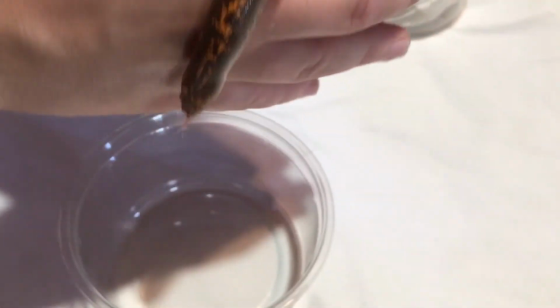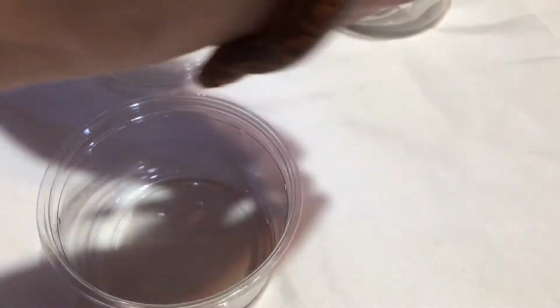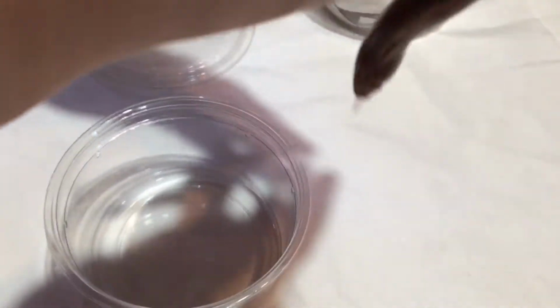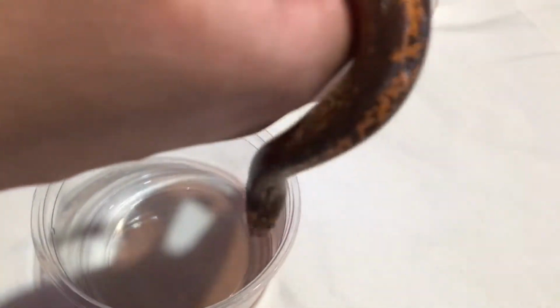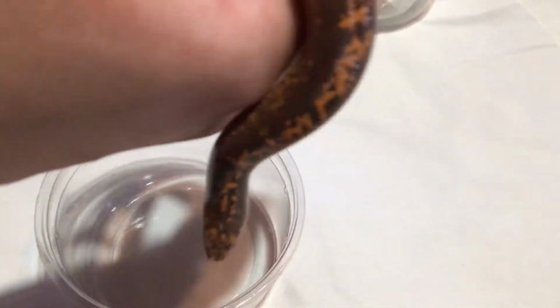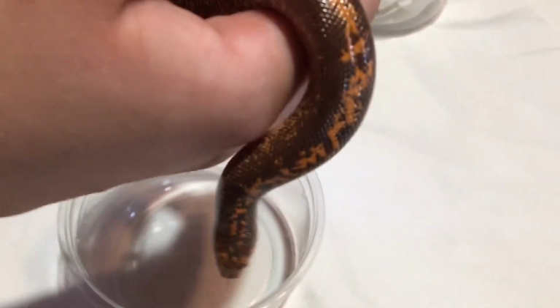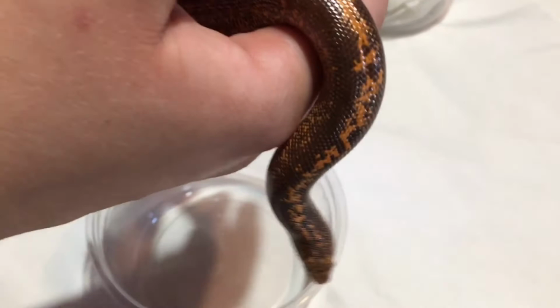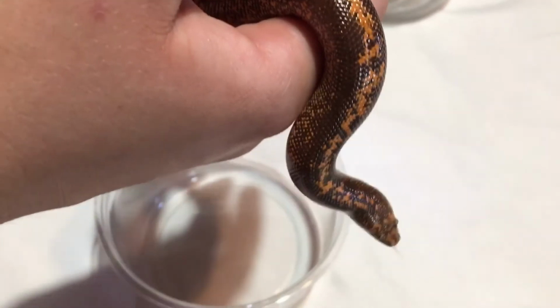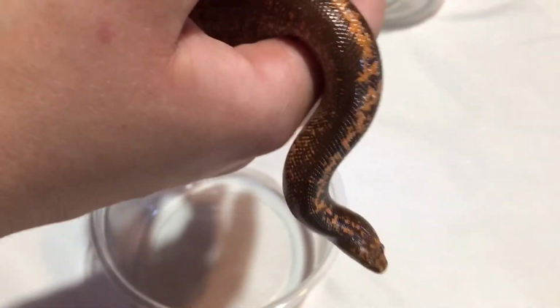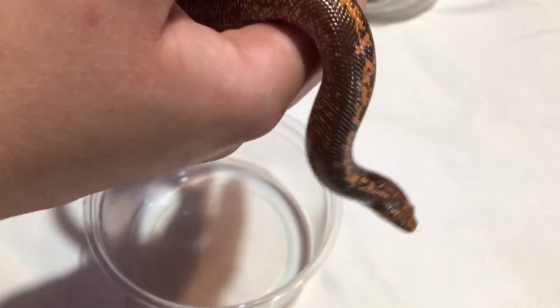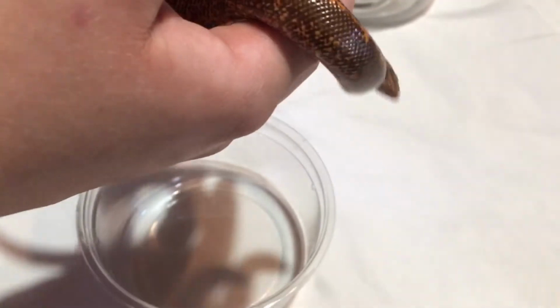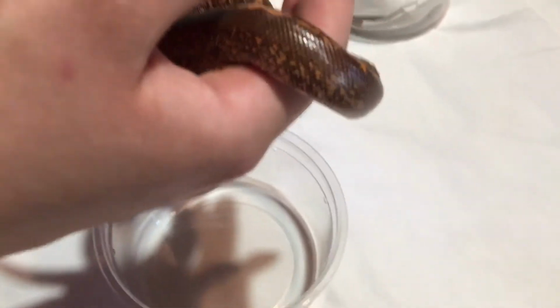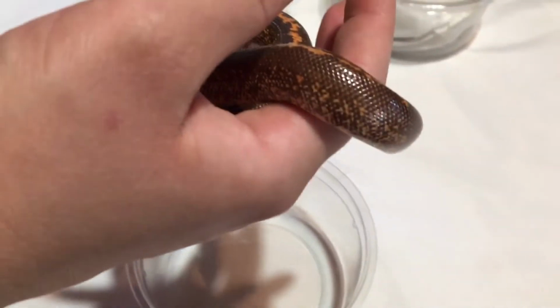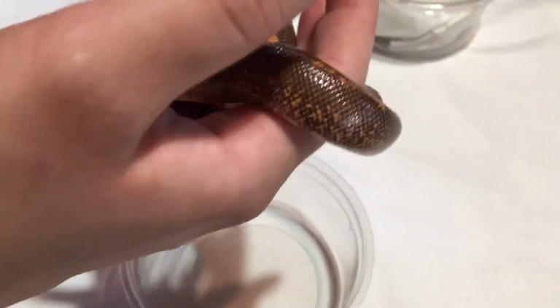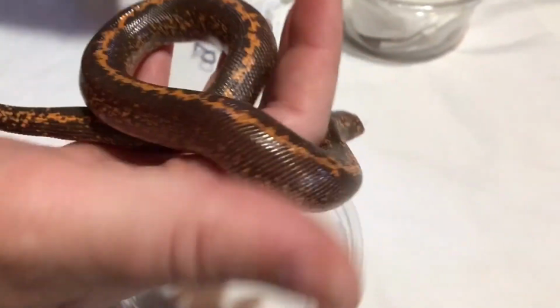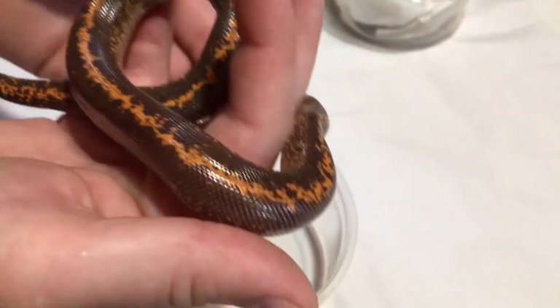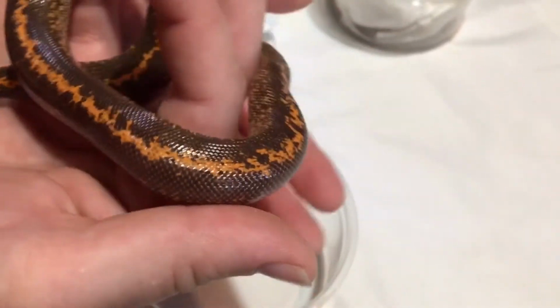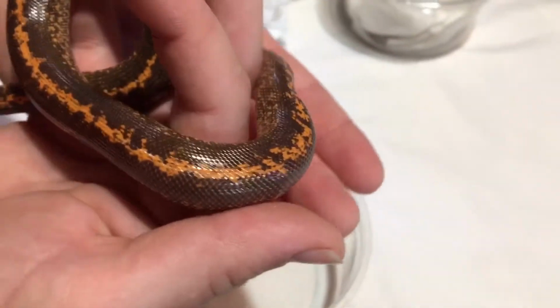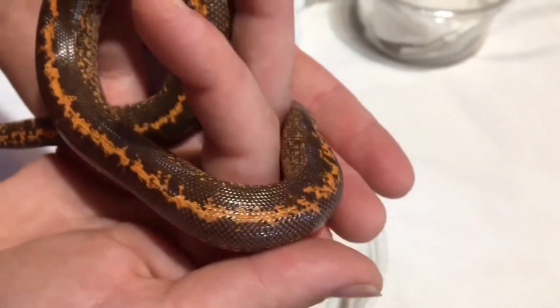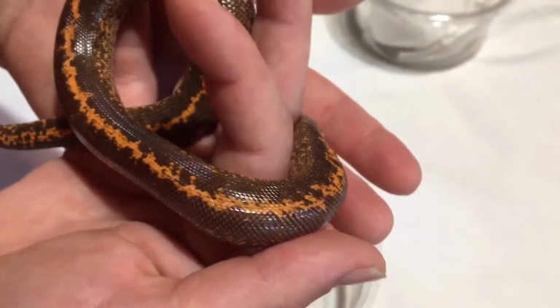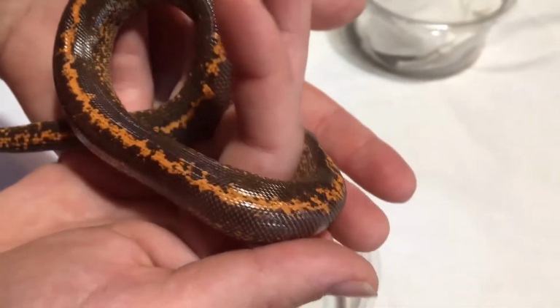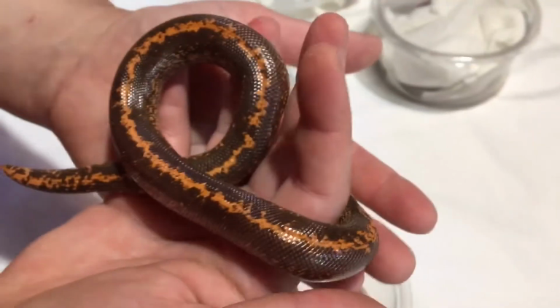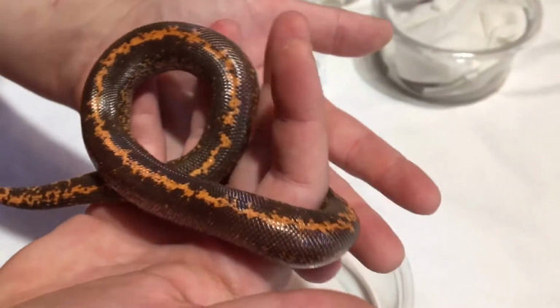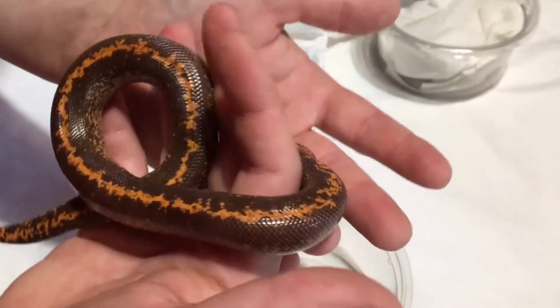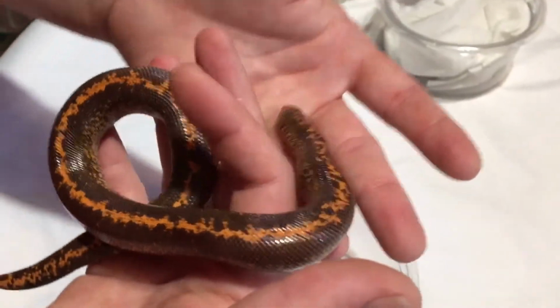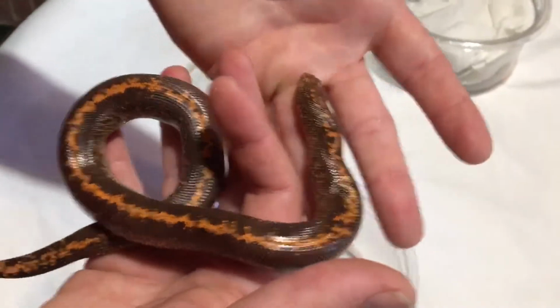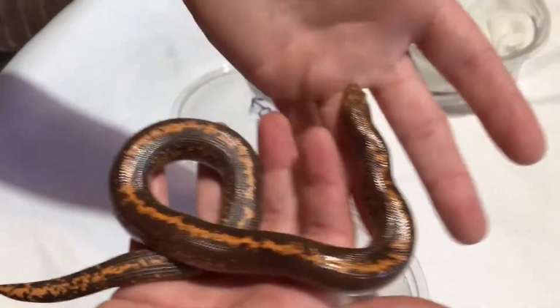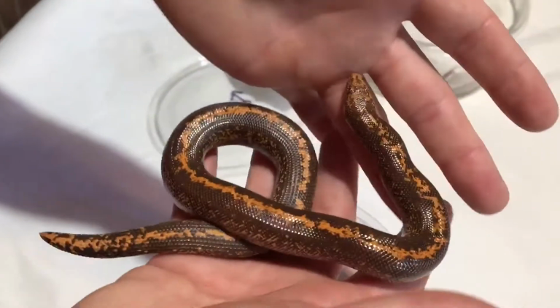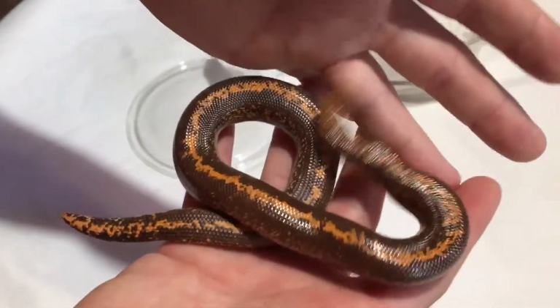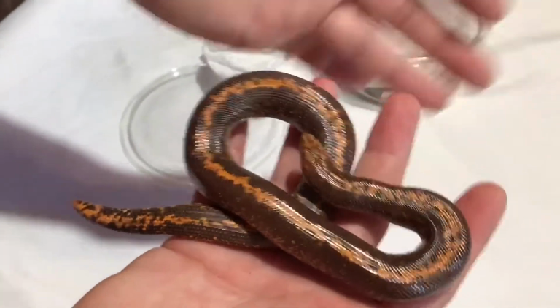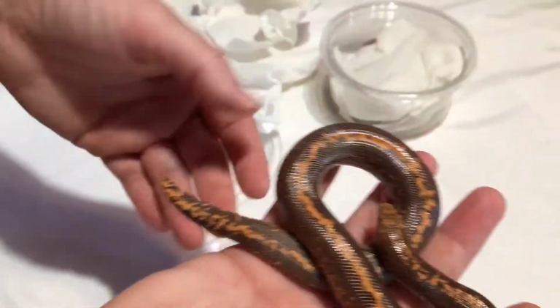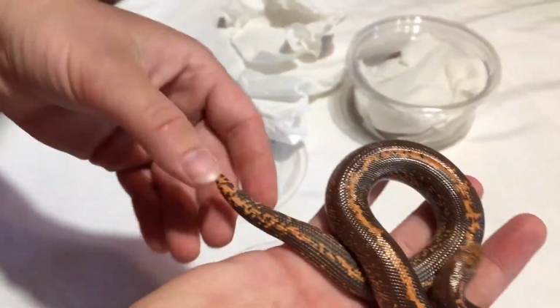He must have just shed — is there a shed in there? Nope, there is not. He shed it before he got here, probably before he left. Look how nice and shiny he is — yeah, he looks like he just got done shedding, probably a few days ago.